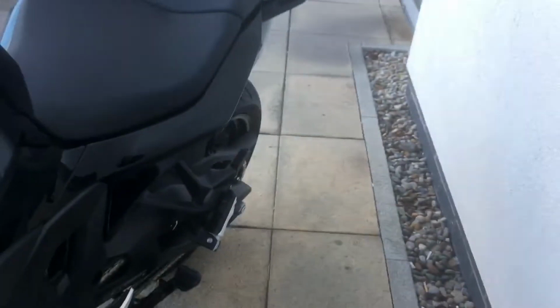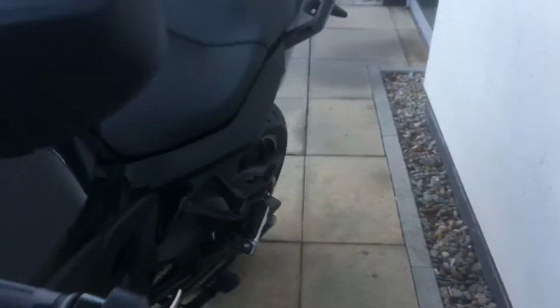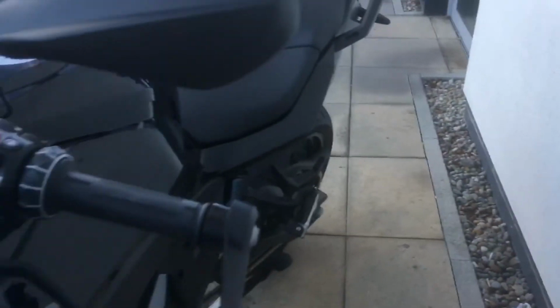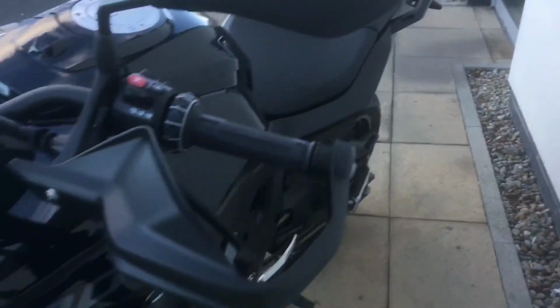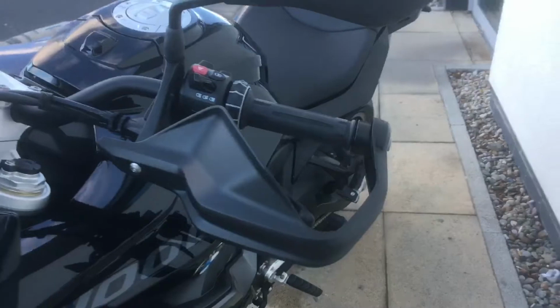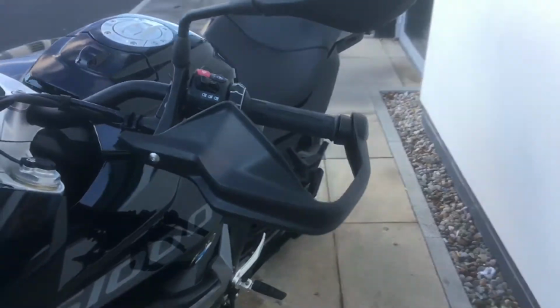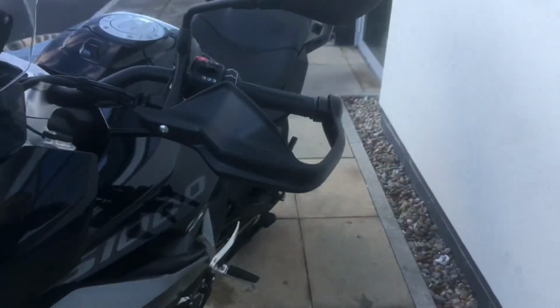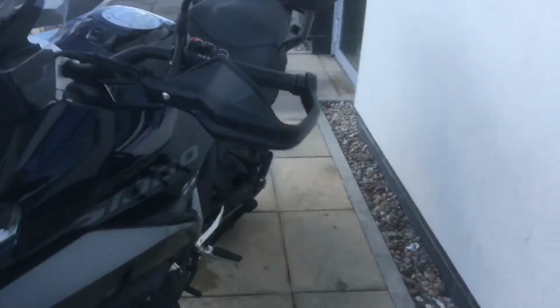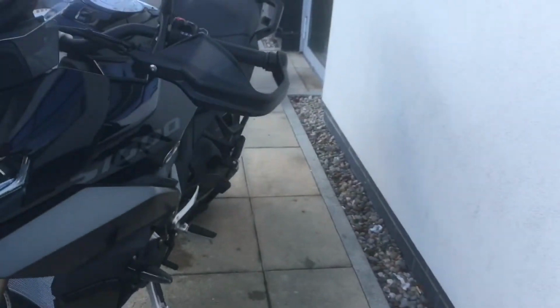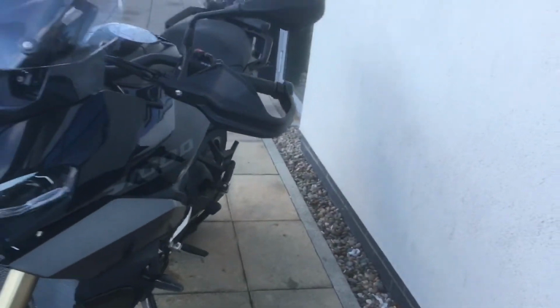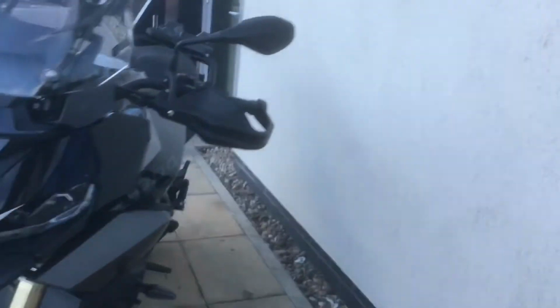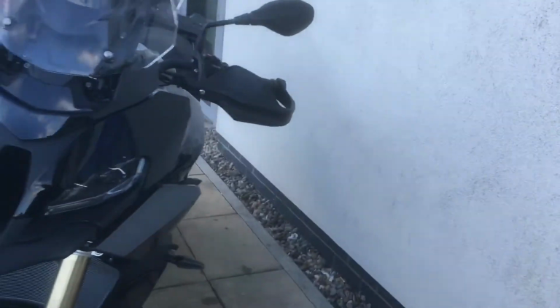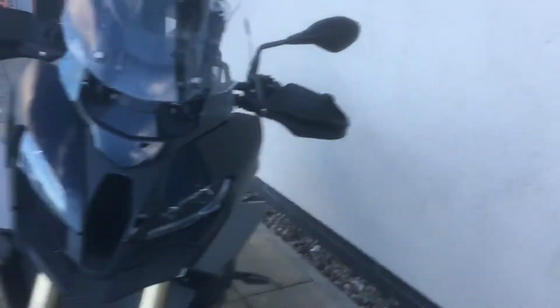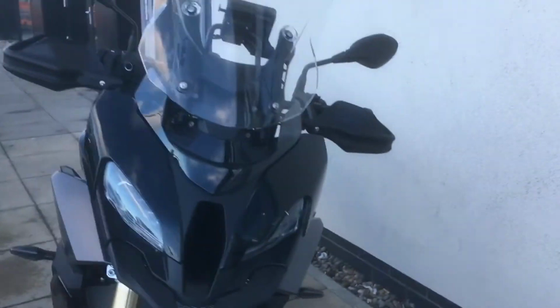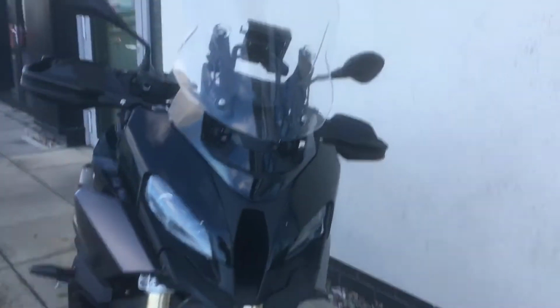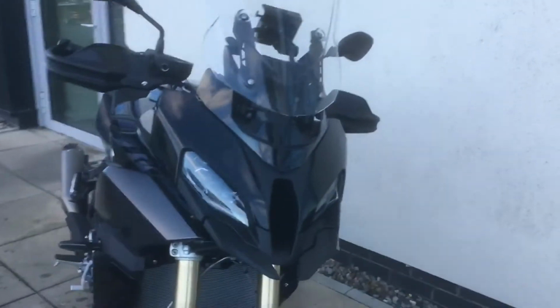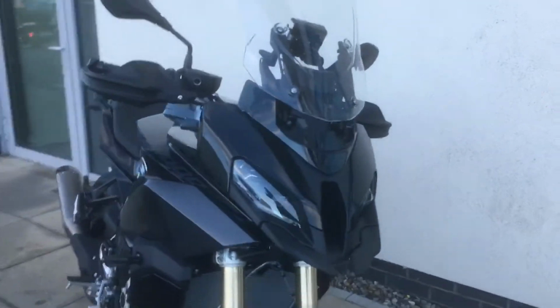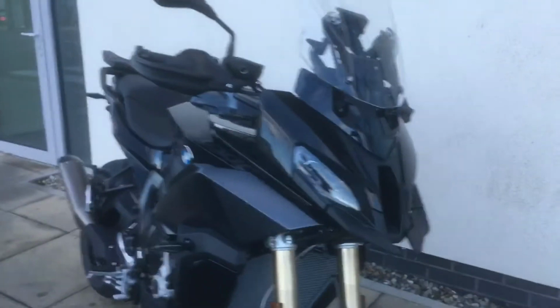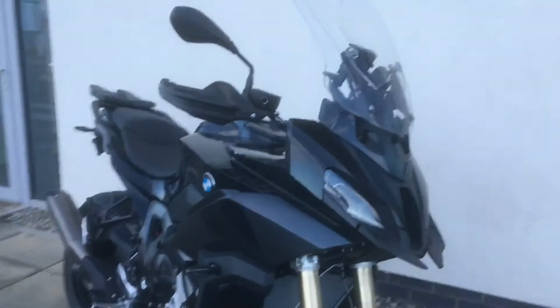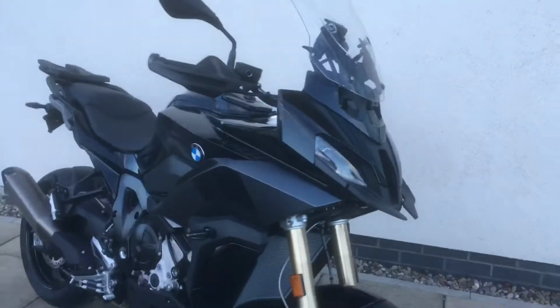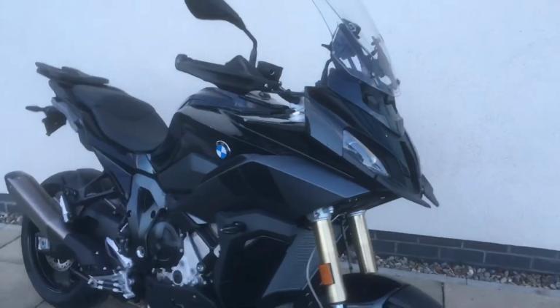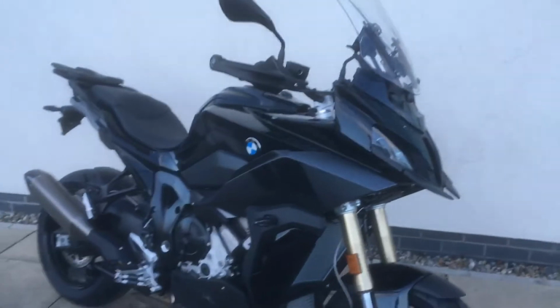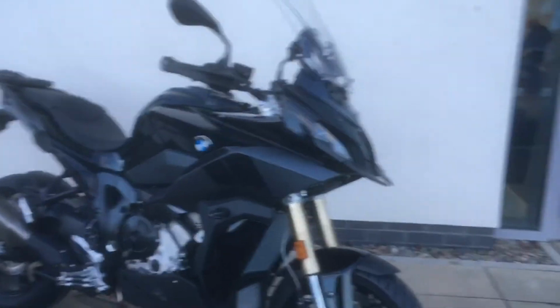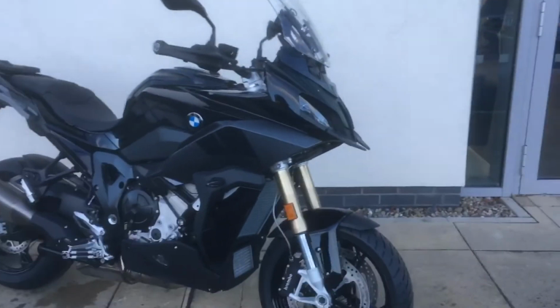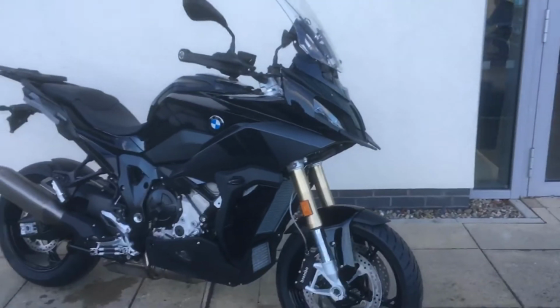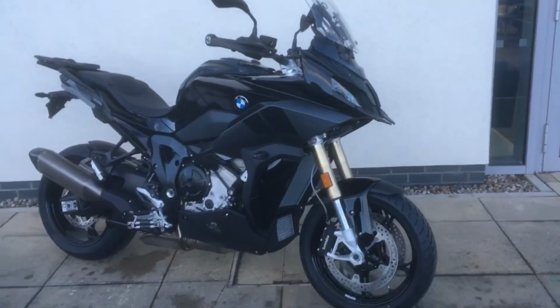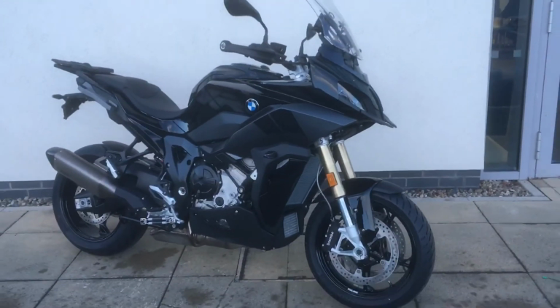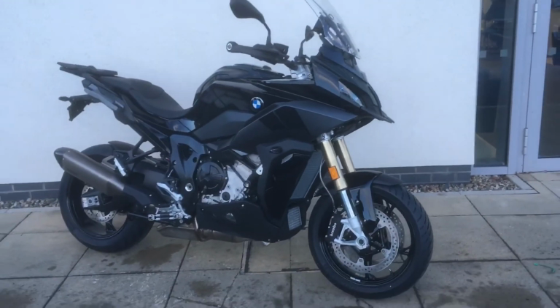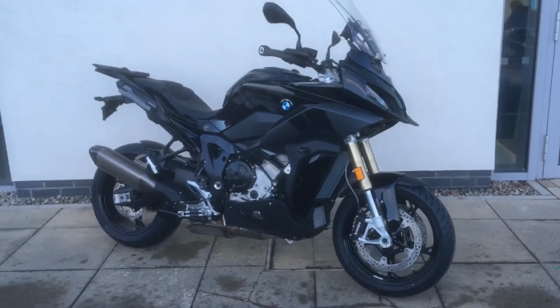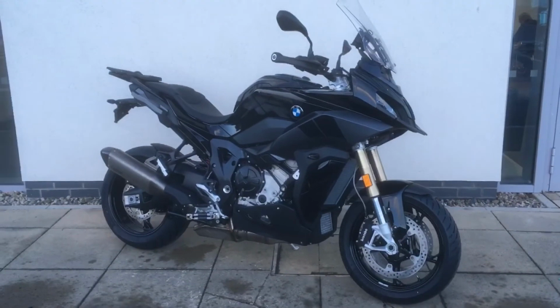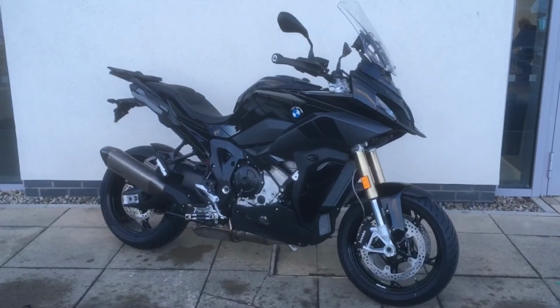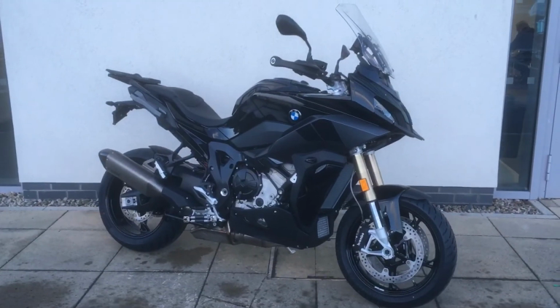If you'd like any more information on the bike, give me a call. Patrick's my name. Contact number here is 01-864-7777.